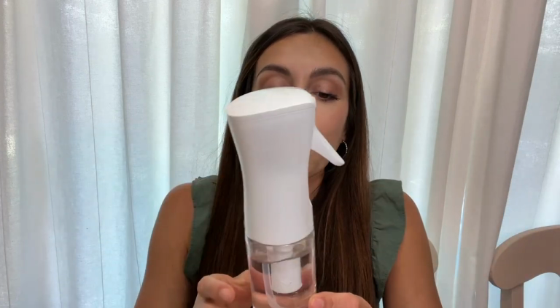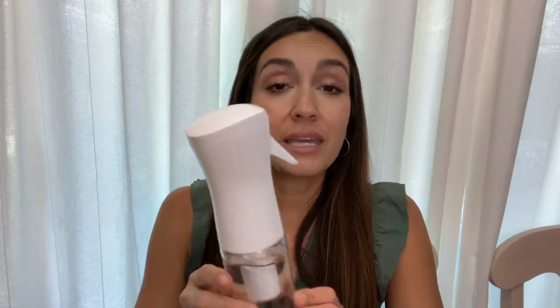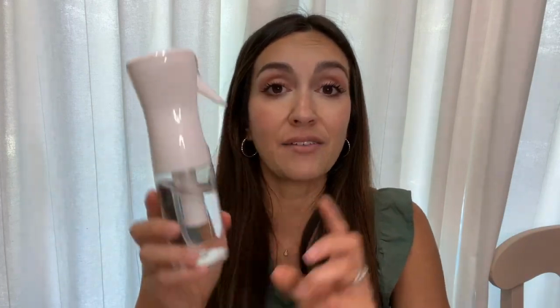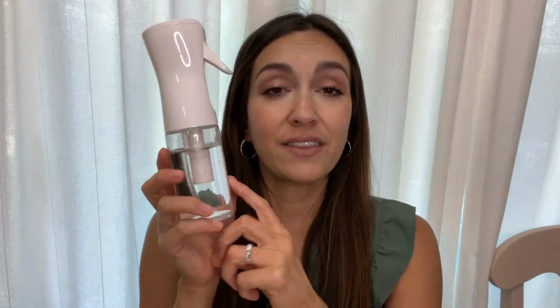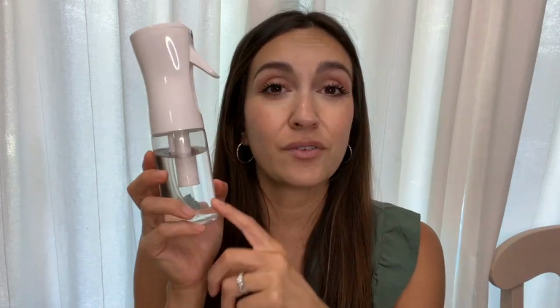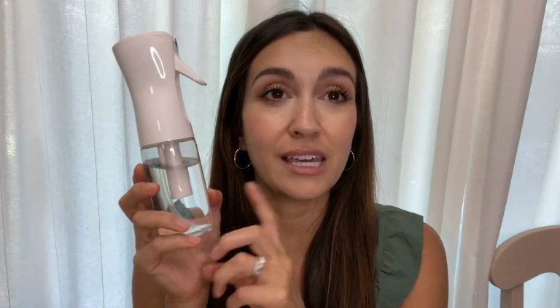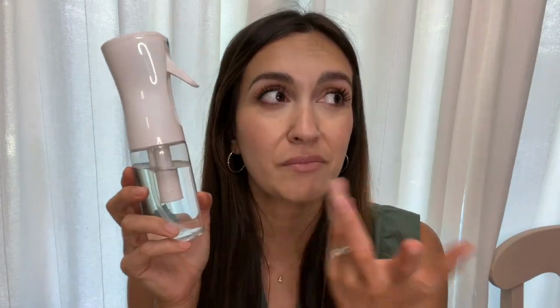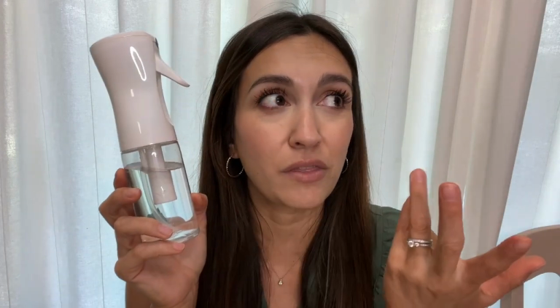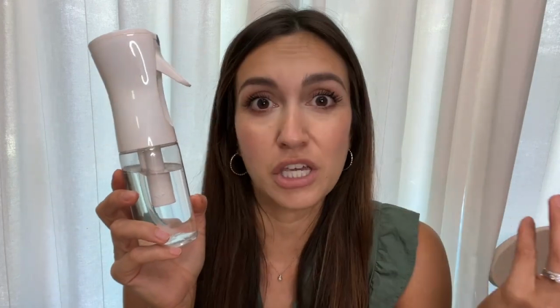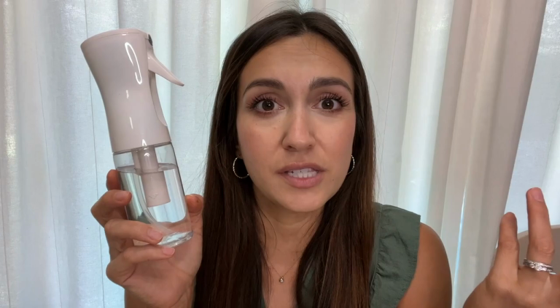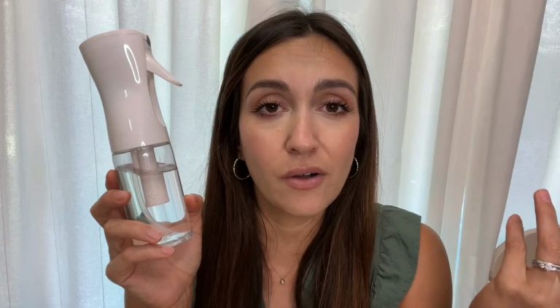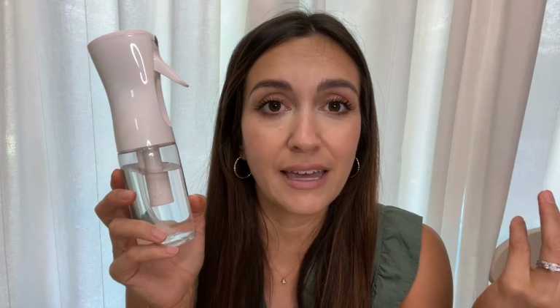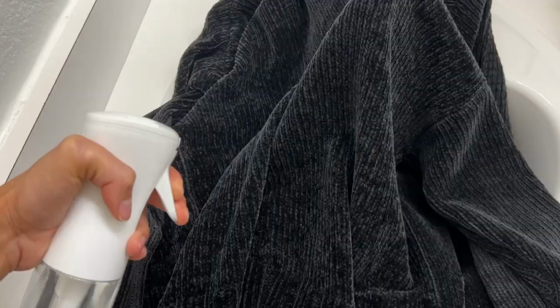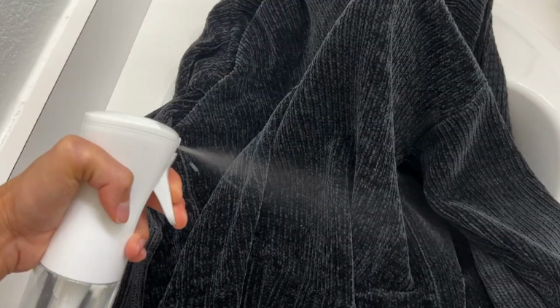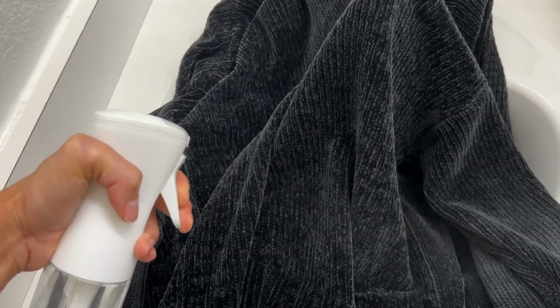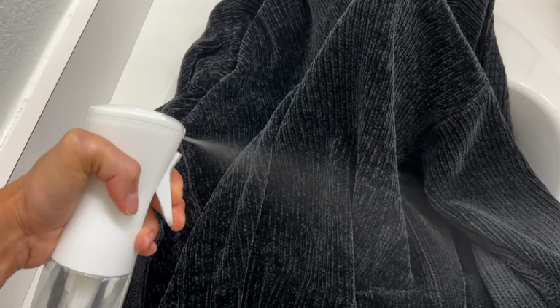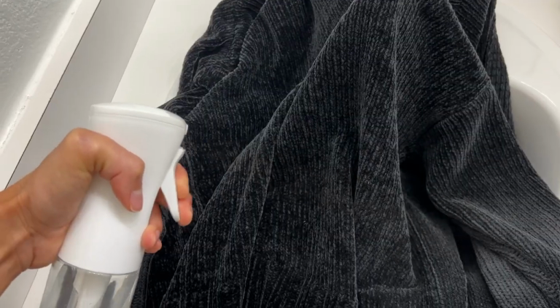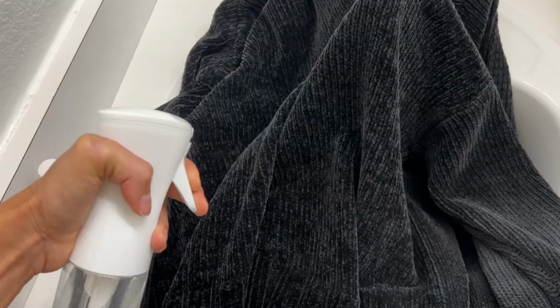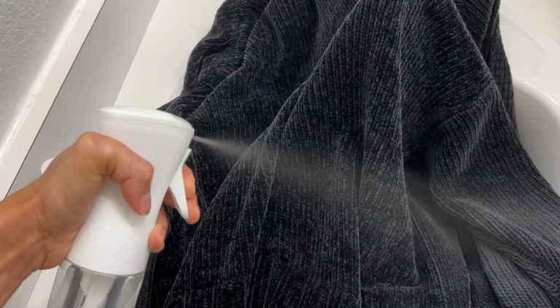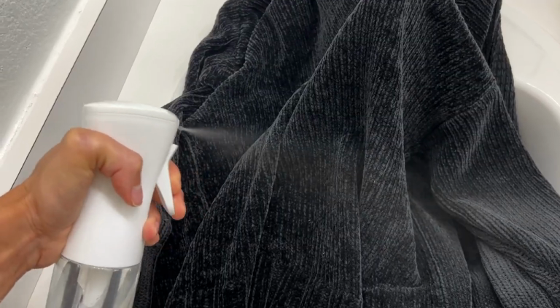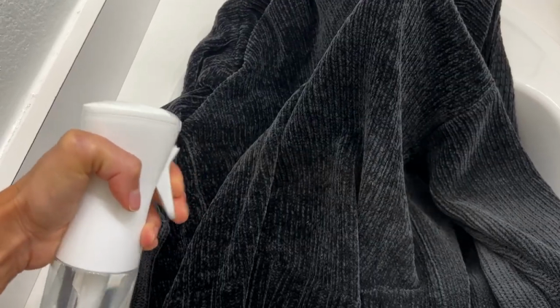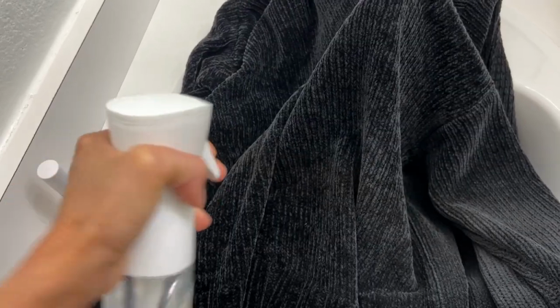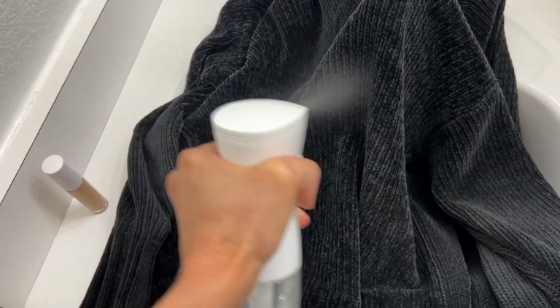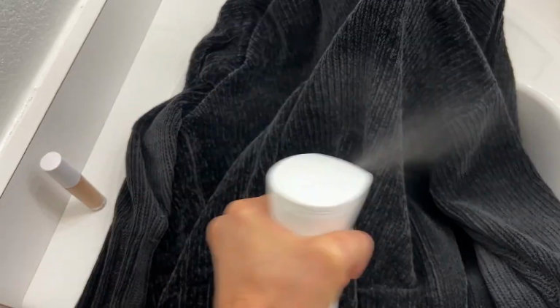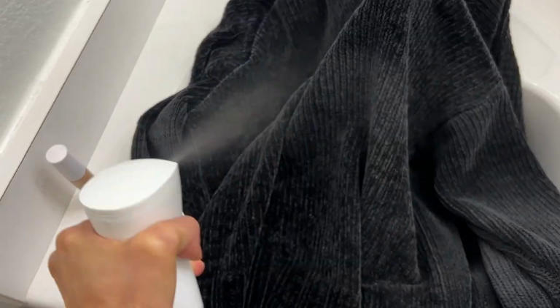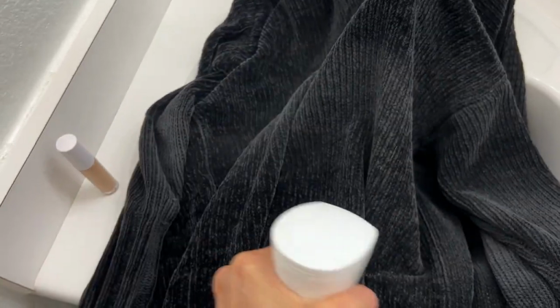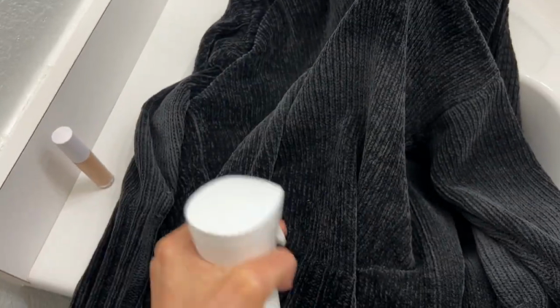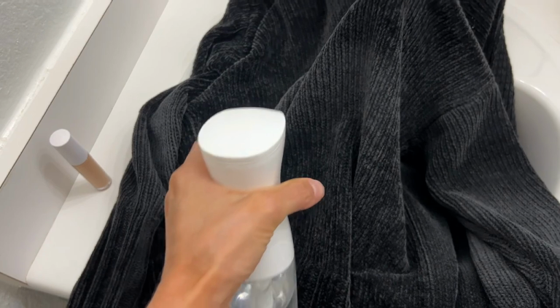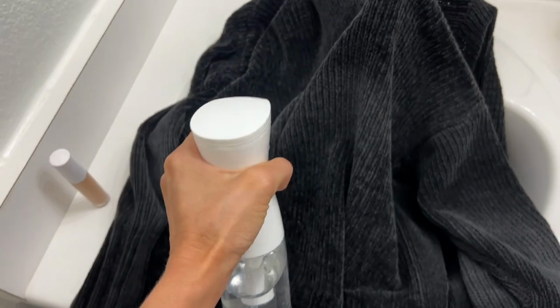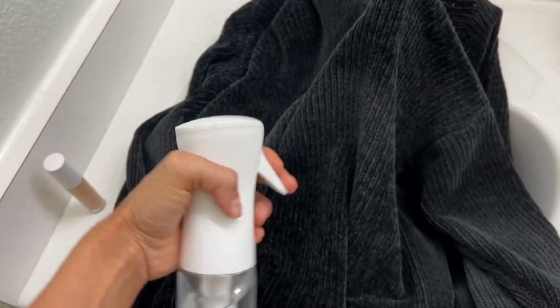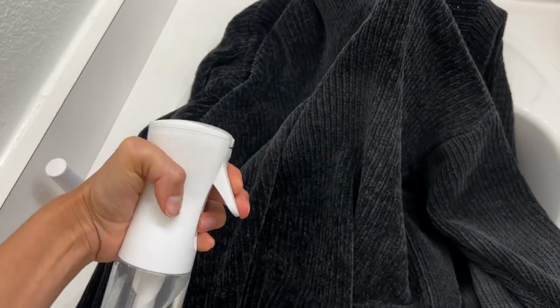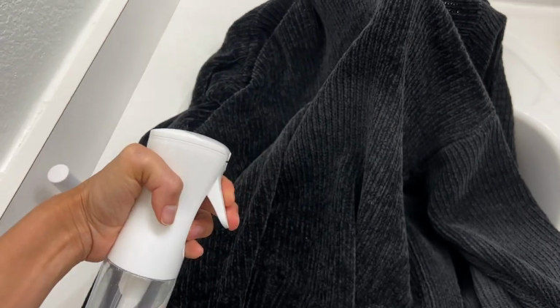I've had this for like three years now and zero problems with it. It works beautifully. Let me show you guys just how fine the mist is.